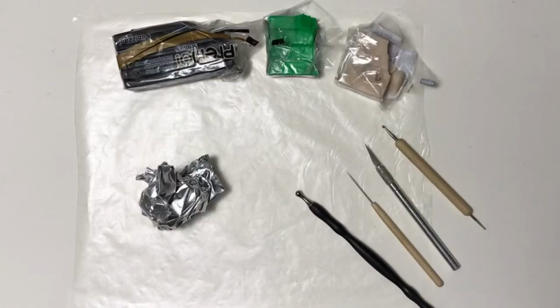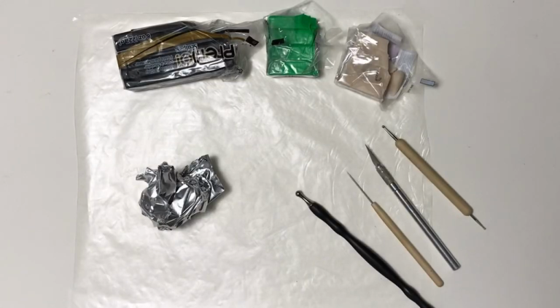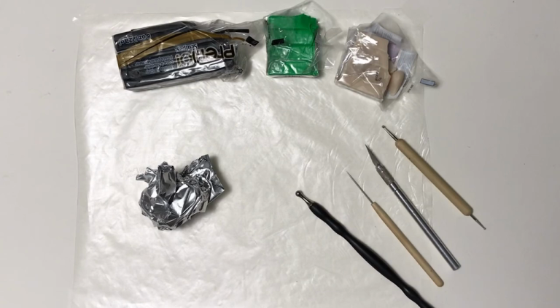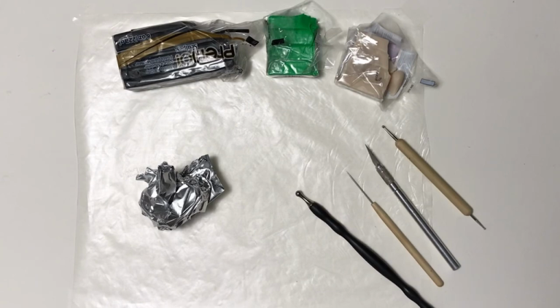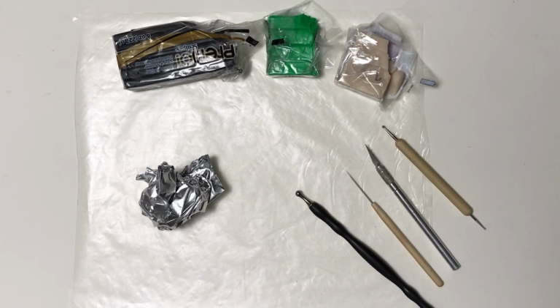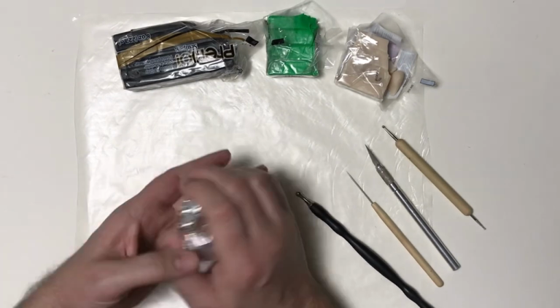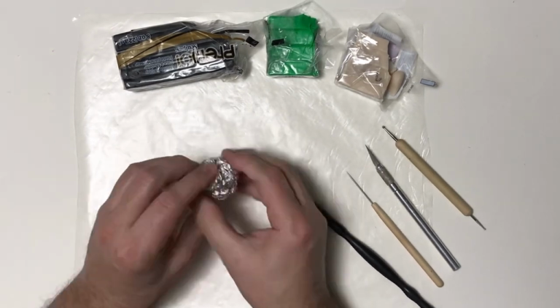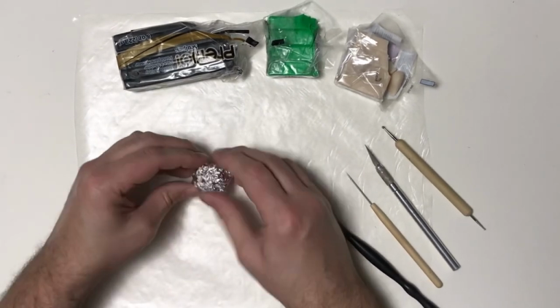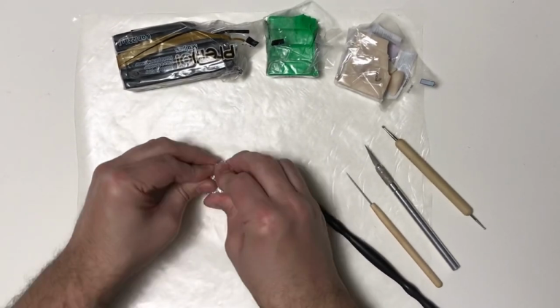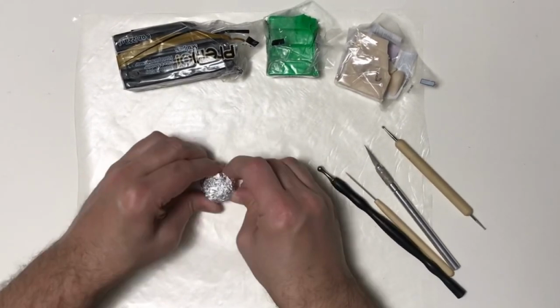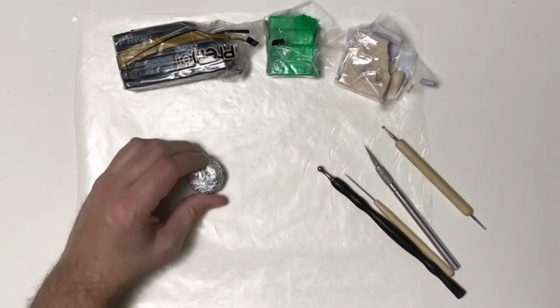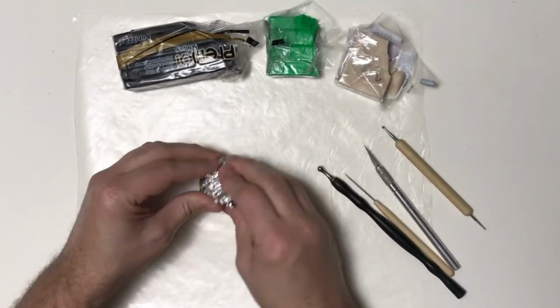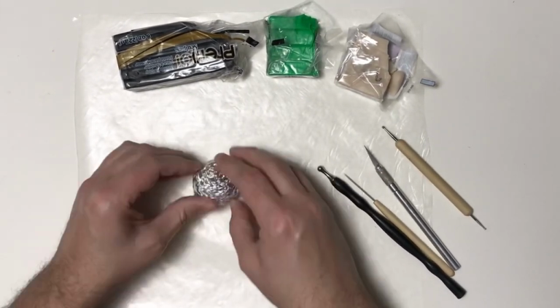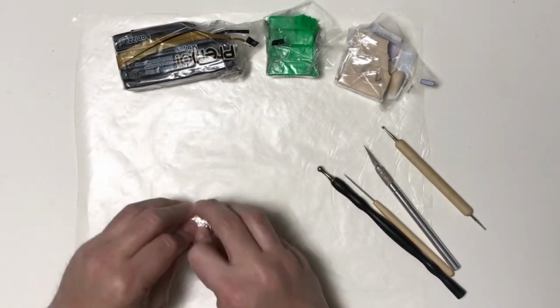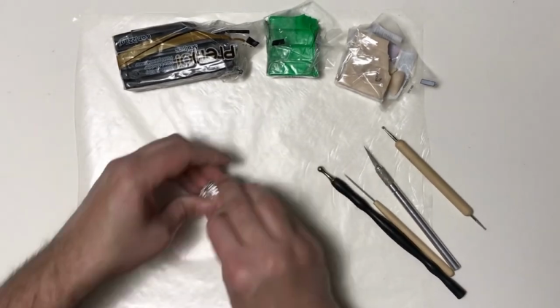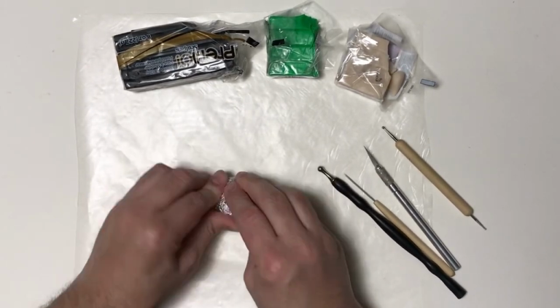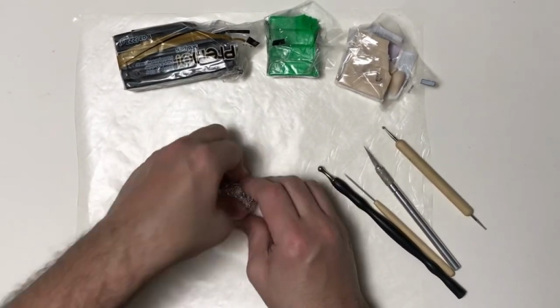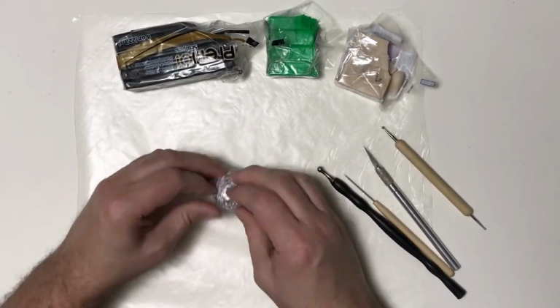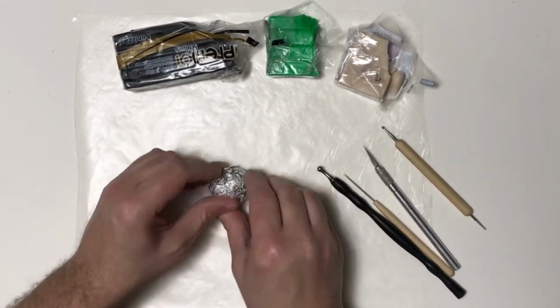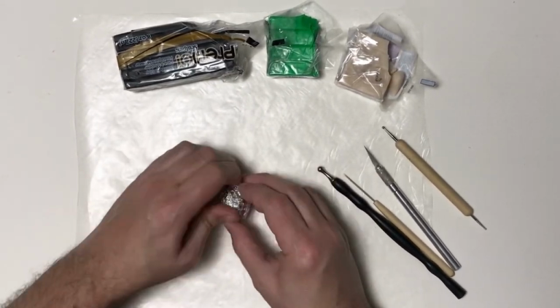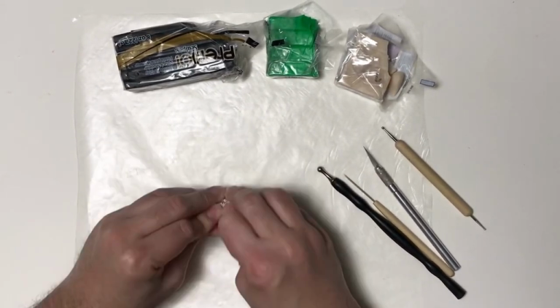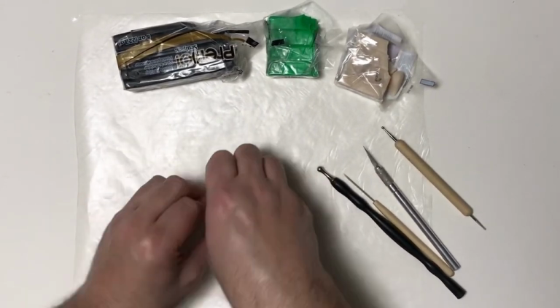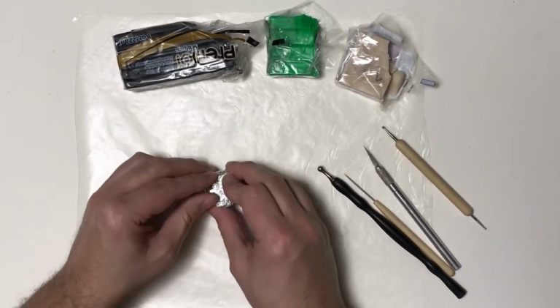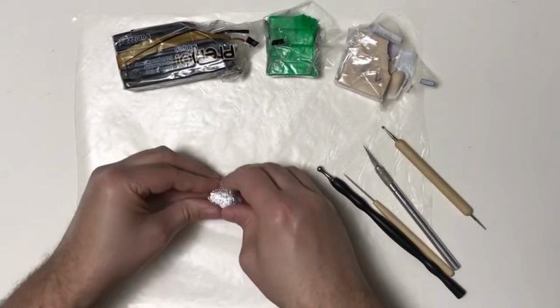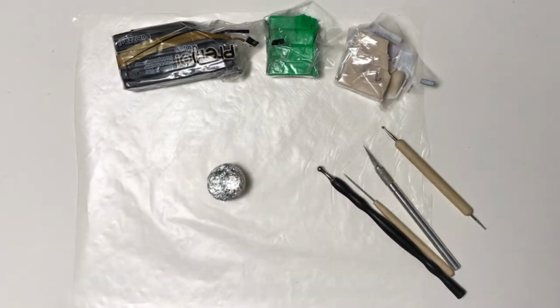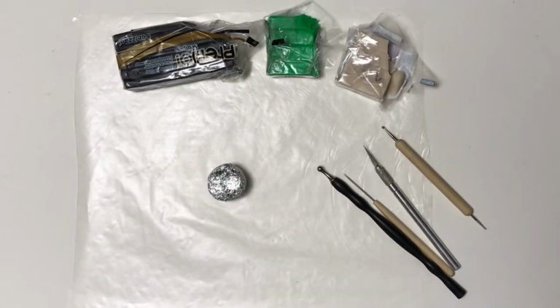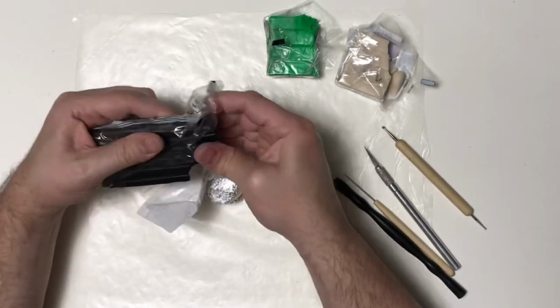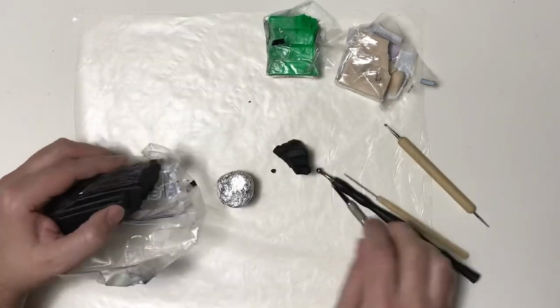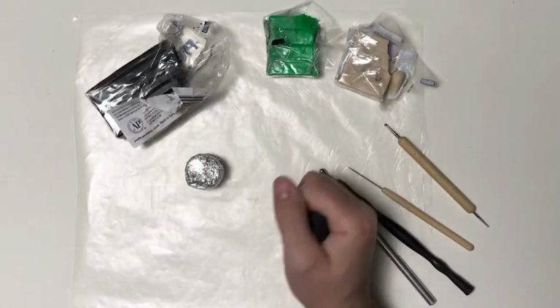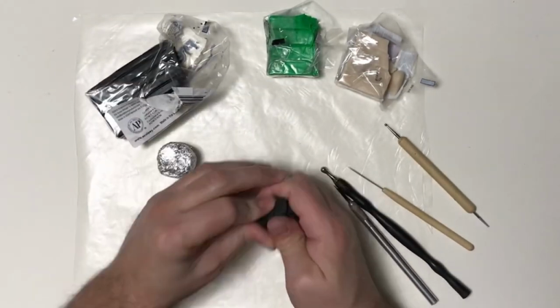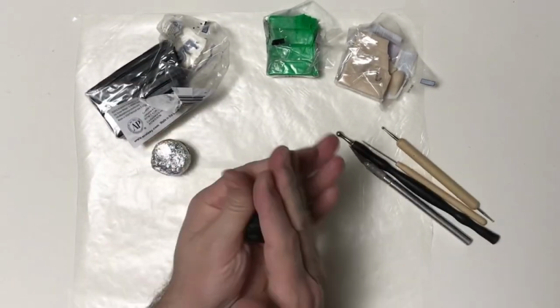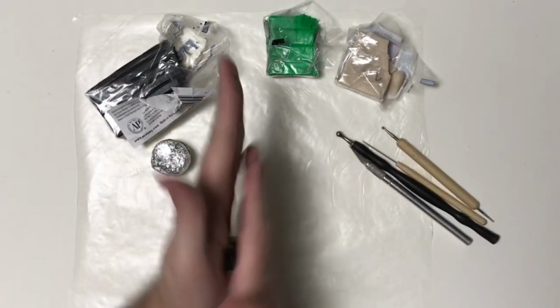I've got my supplies ready and I'm going to start things off by taking my foil and sculpting it into the shape of the cauldron. I want to pack this foil nice and tight — nice and solid and smooth — so I pushed it against my desk and rolled it a little bit.